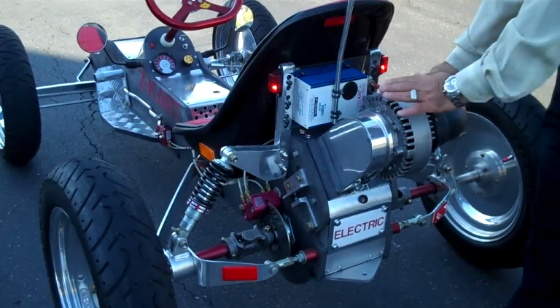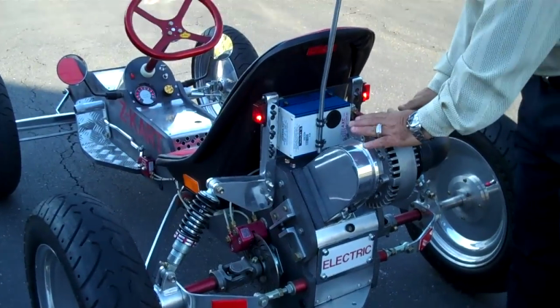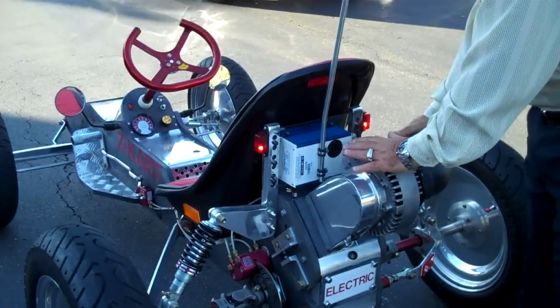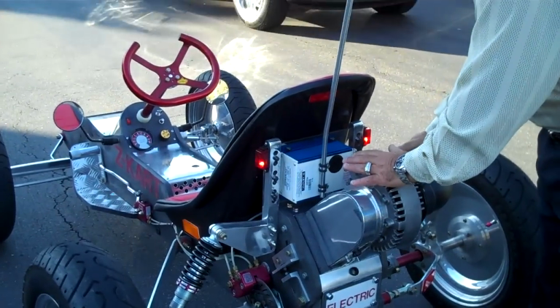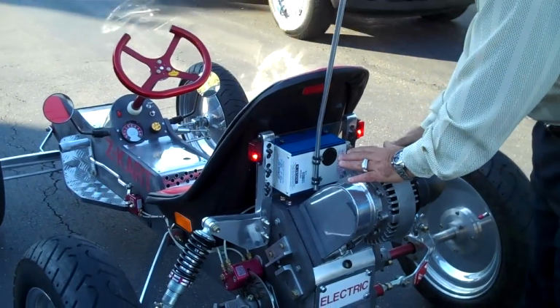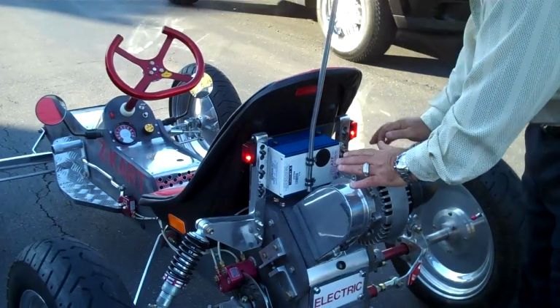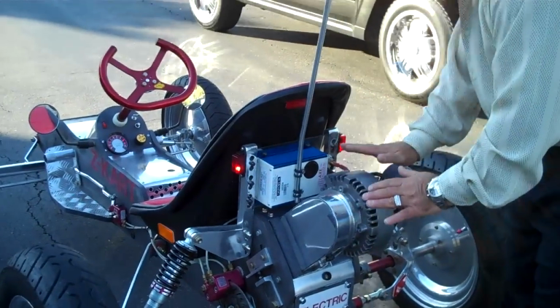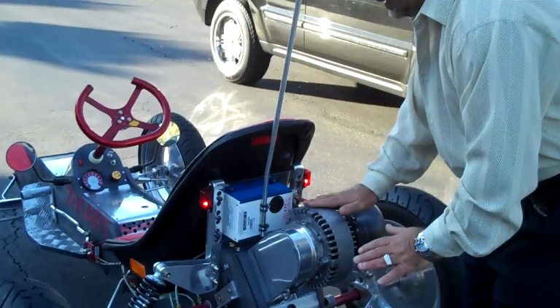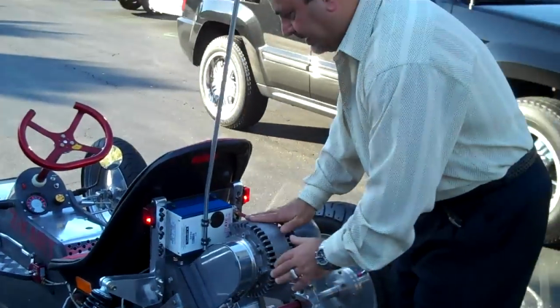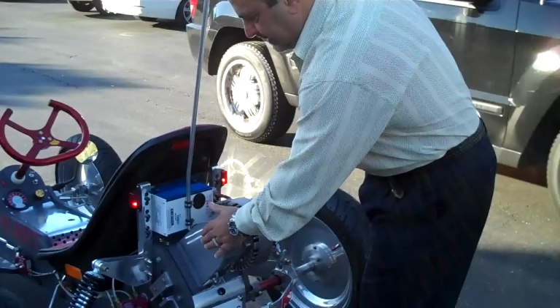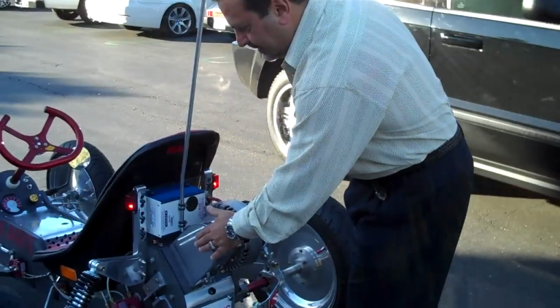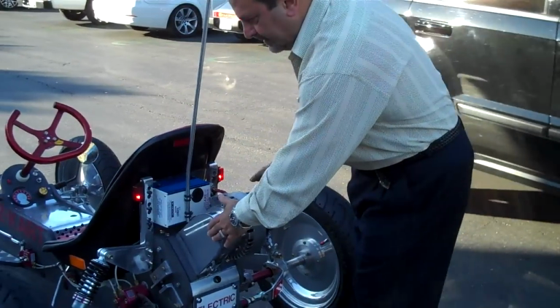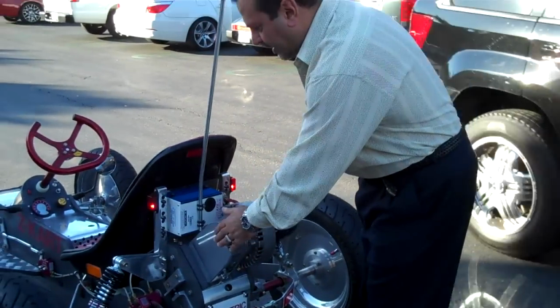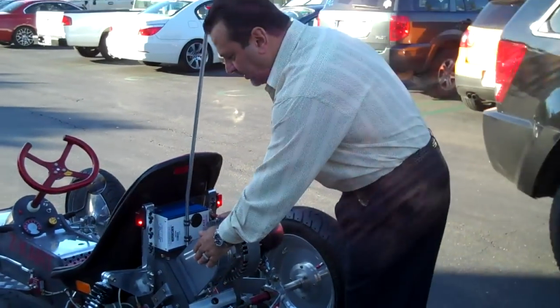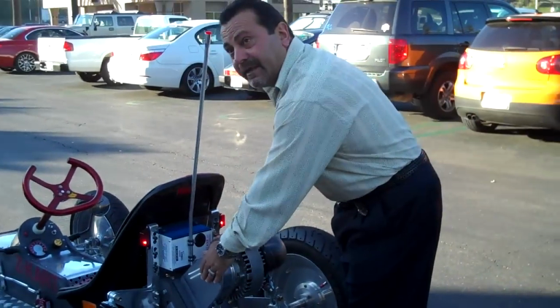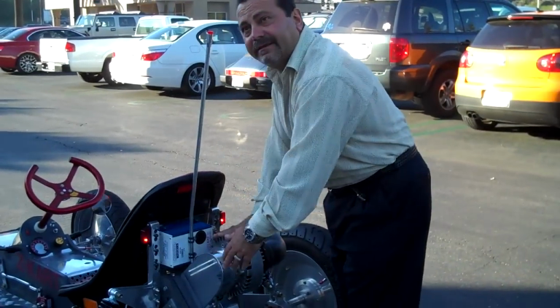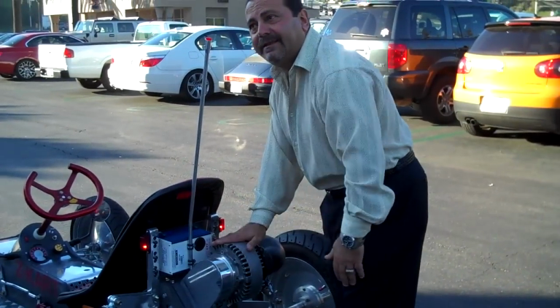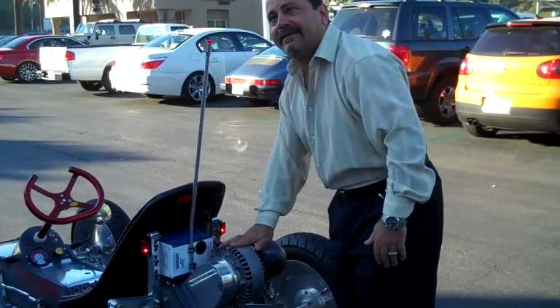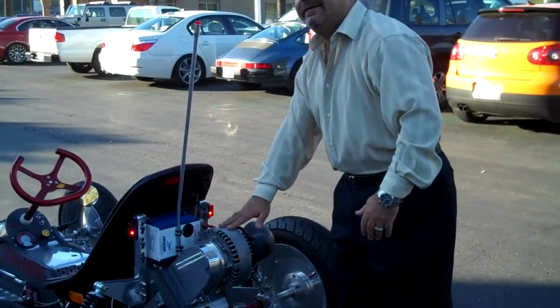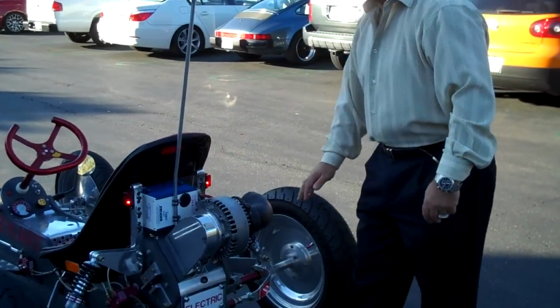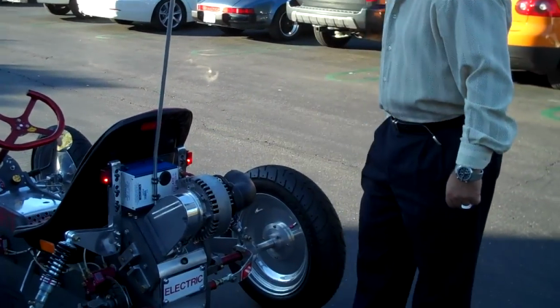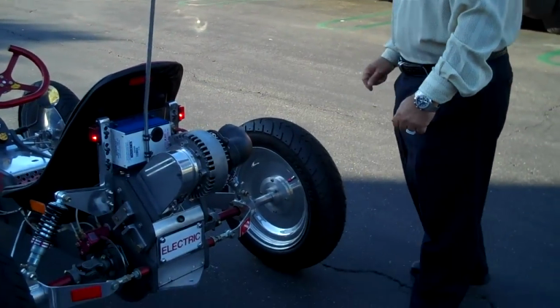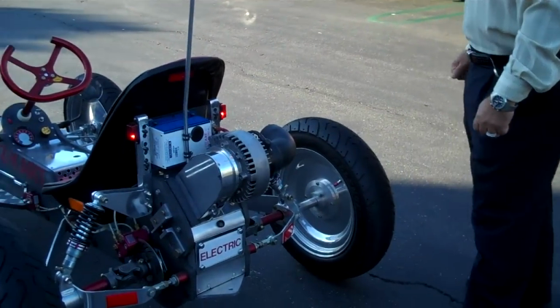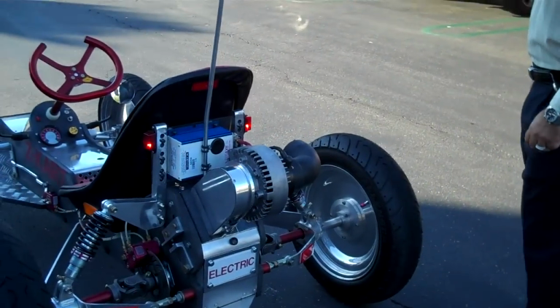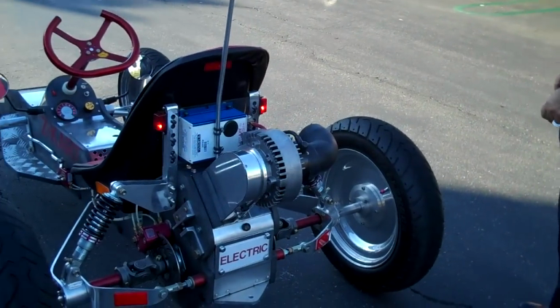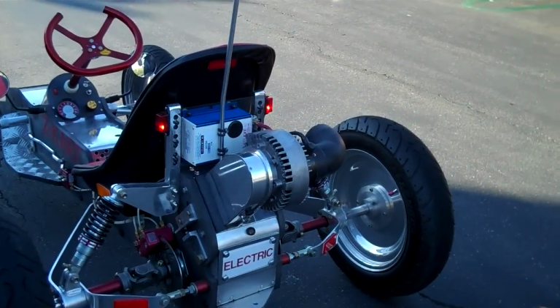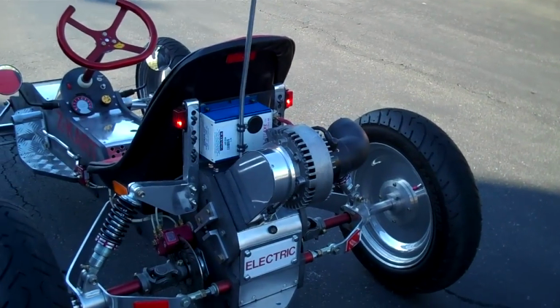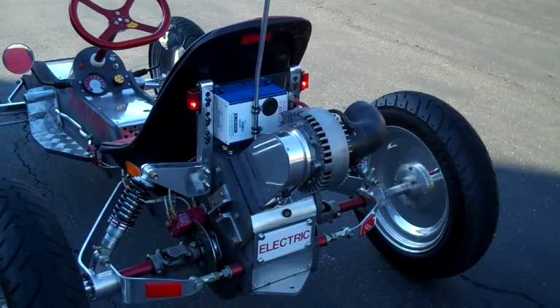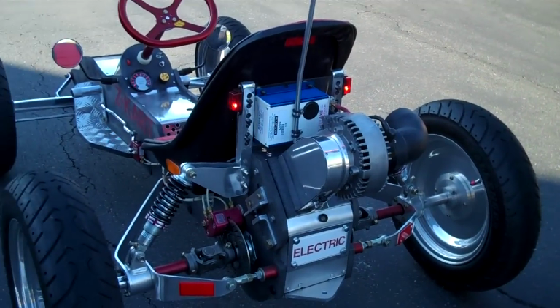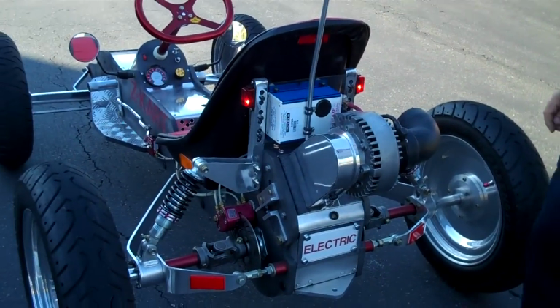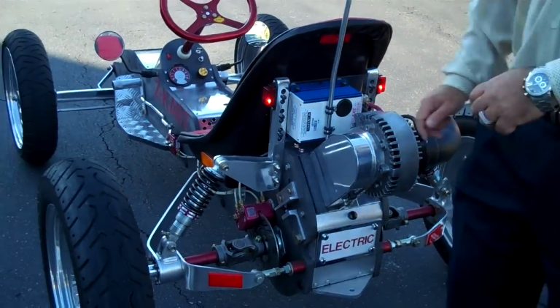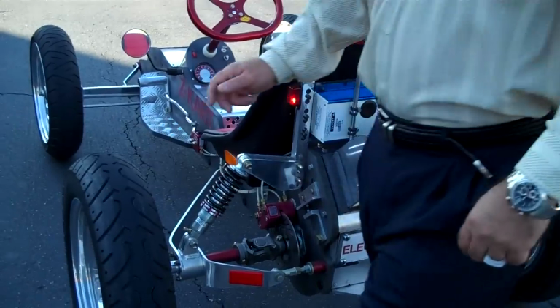That little motor puts out 20 electric horsepower. That's good stuff. It doesn't get too warm. I've driven it for five, six miles and it's barely warm. I want to go around again.